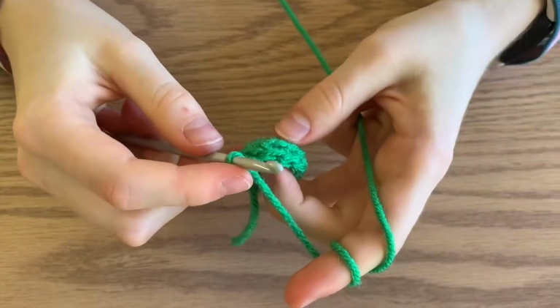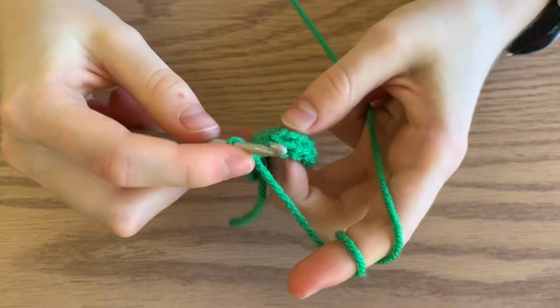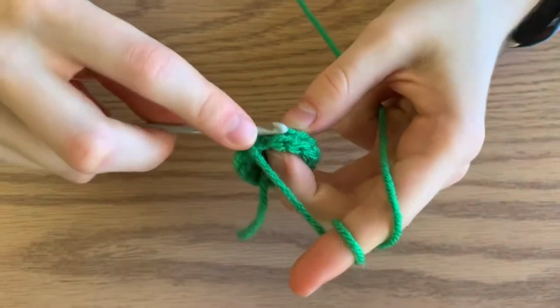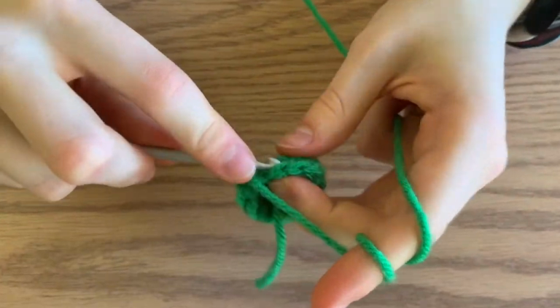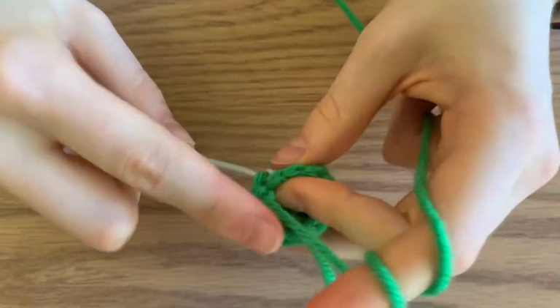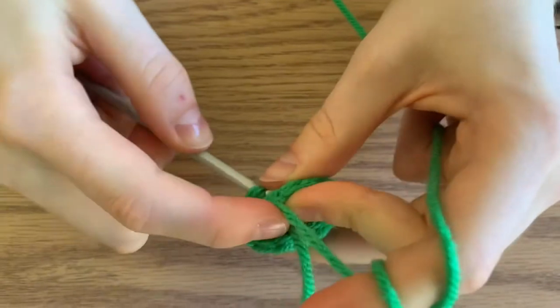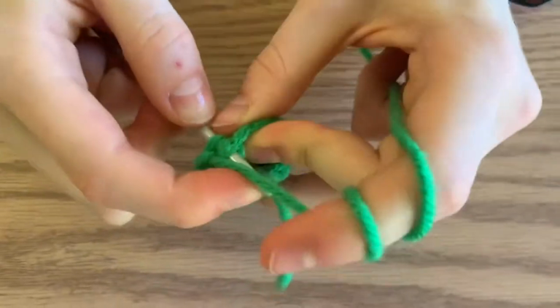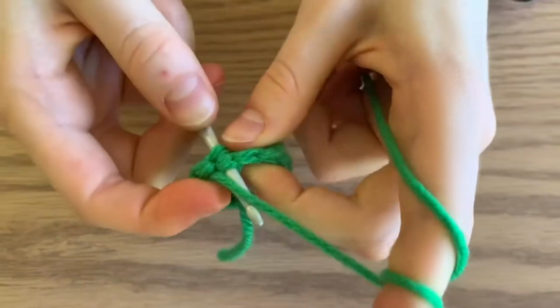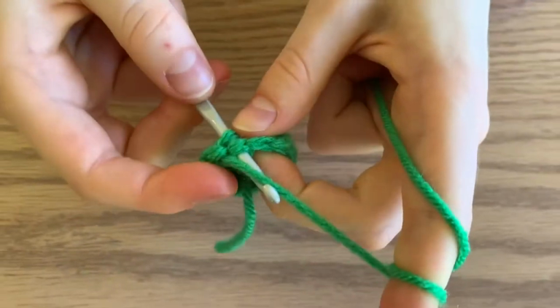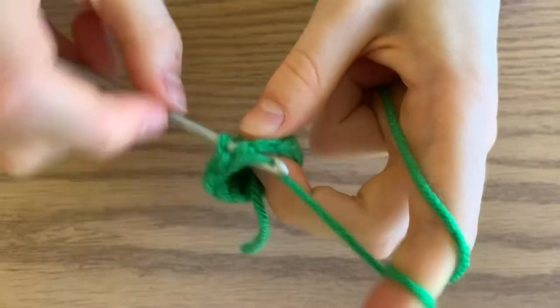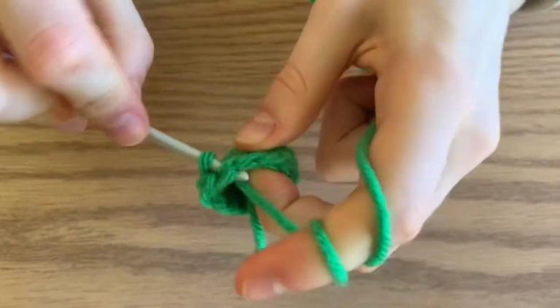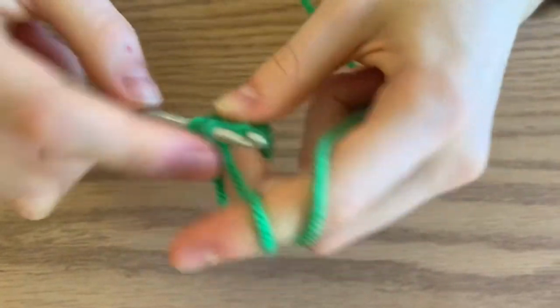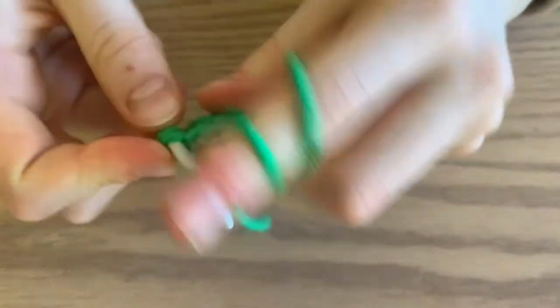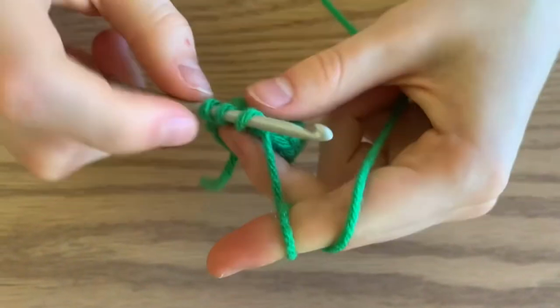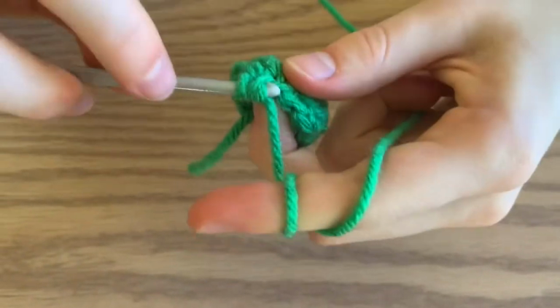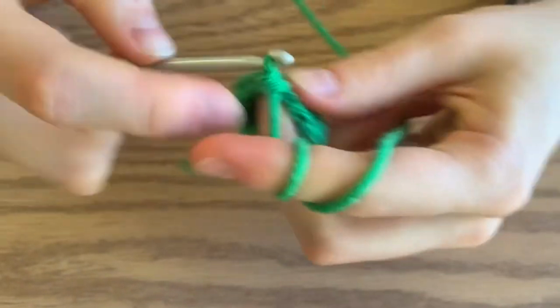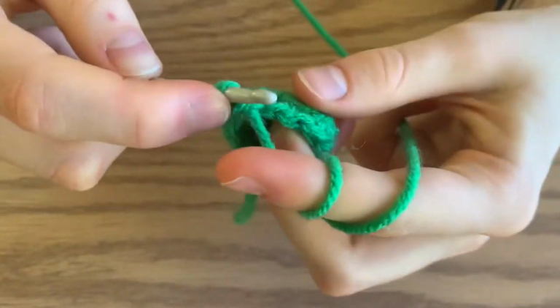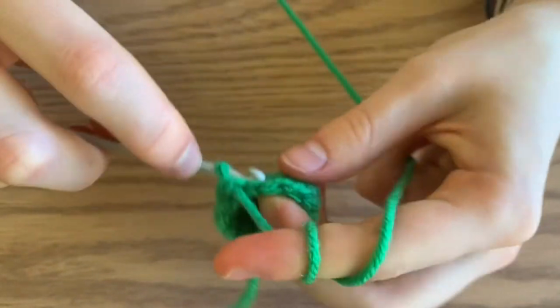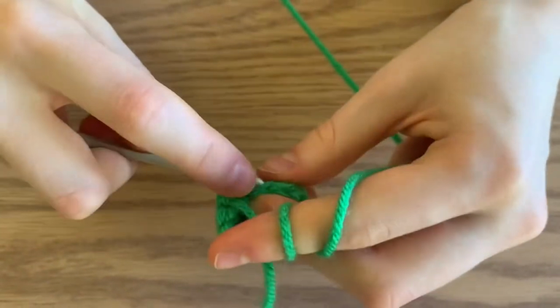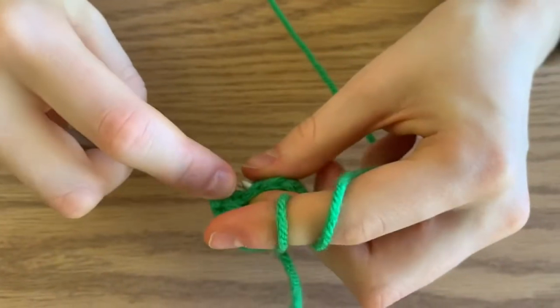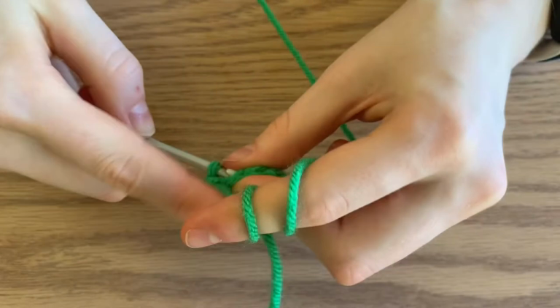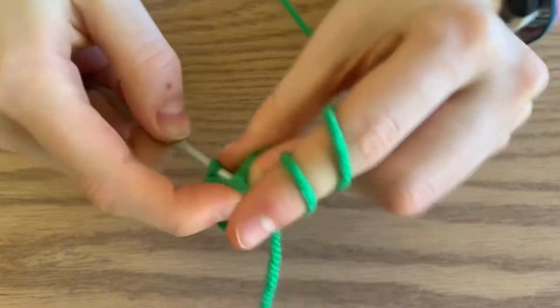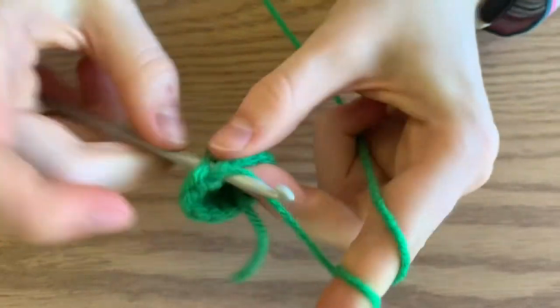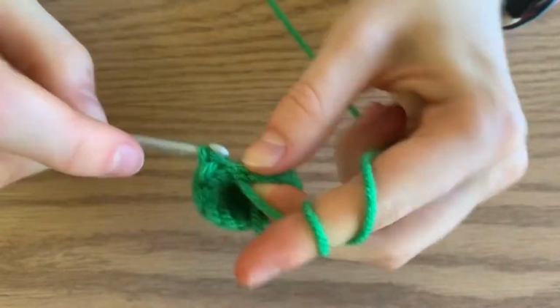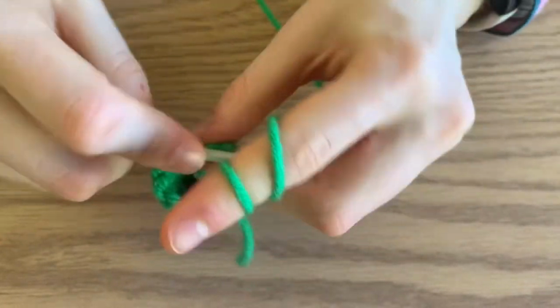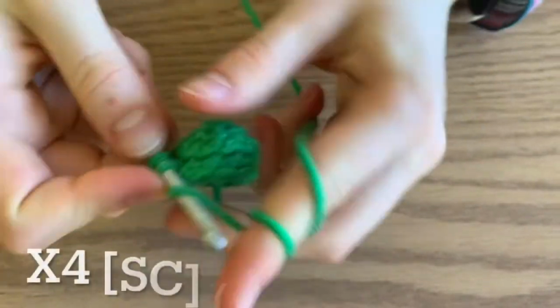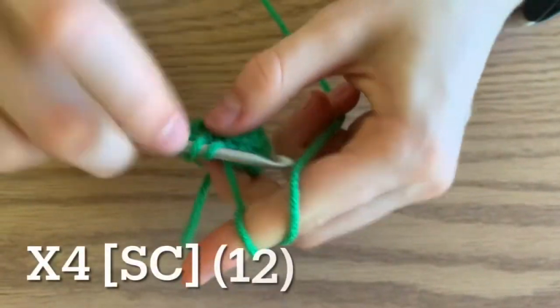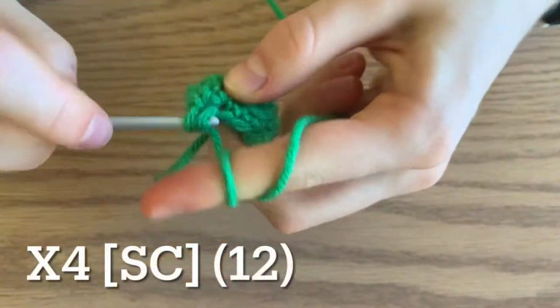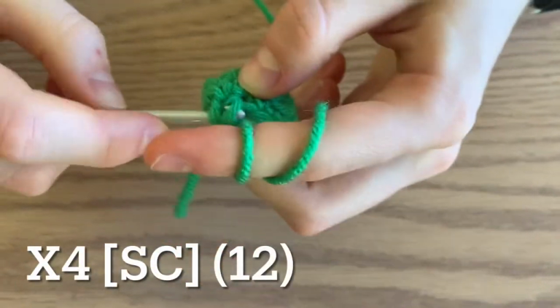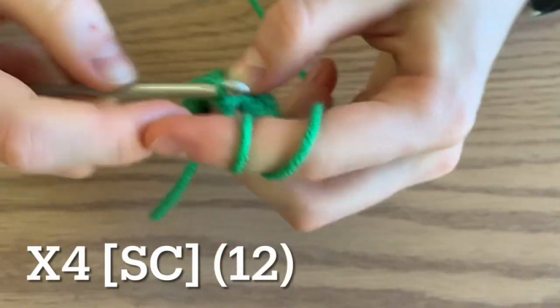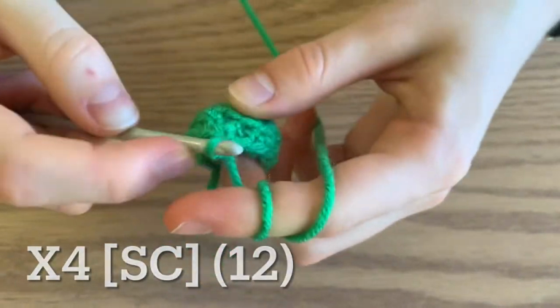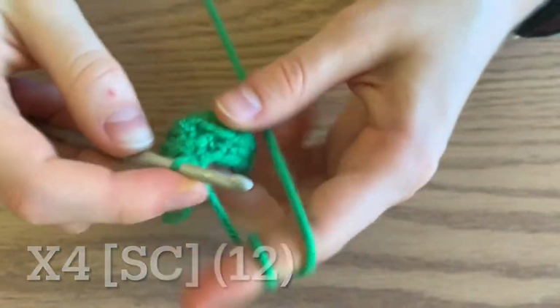Now for the next four rounds, in both parts of the V, you're just going to do a single crochet in each stitch for a total of 12 single crochets.